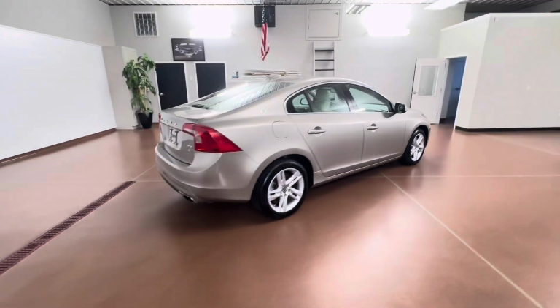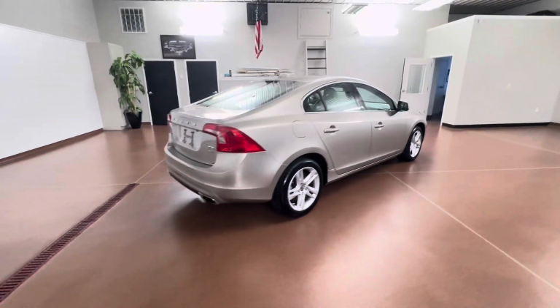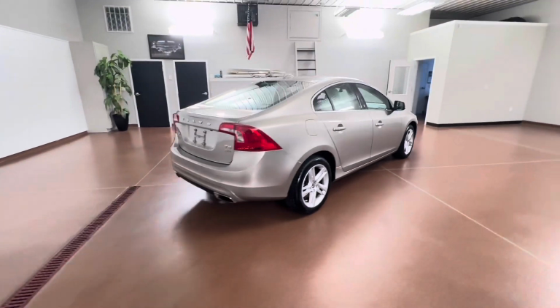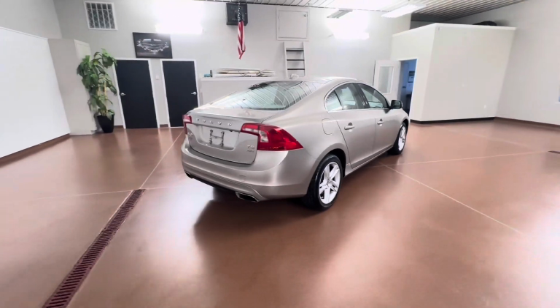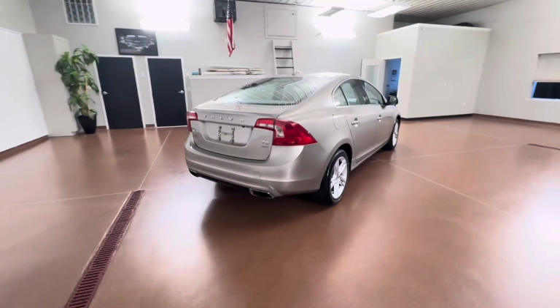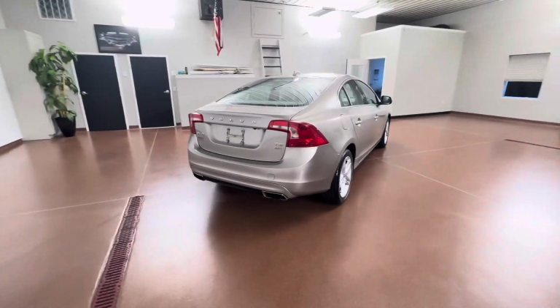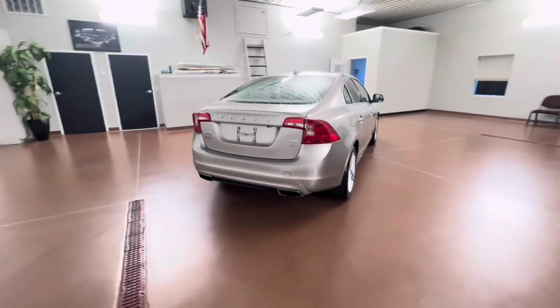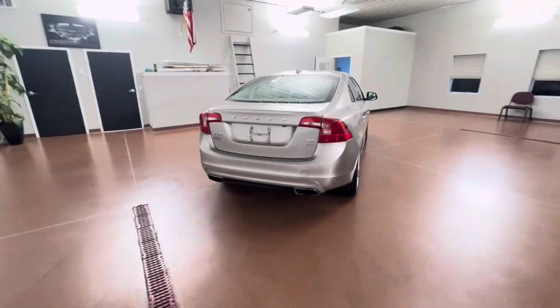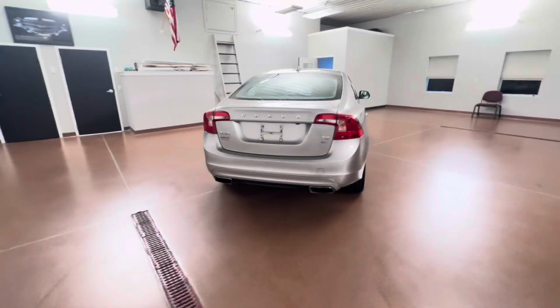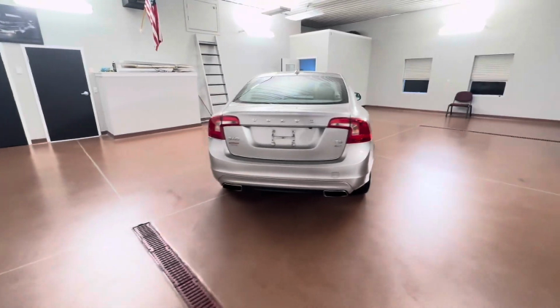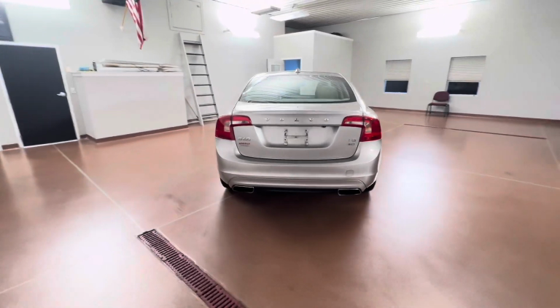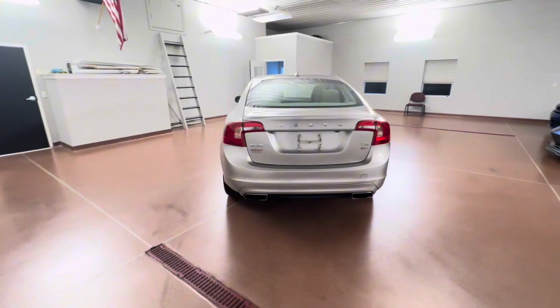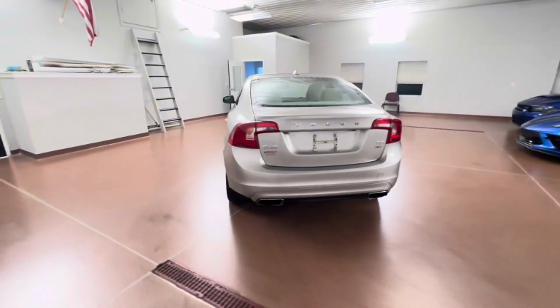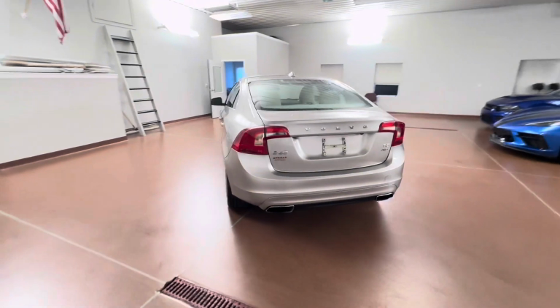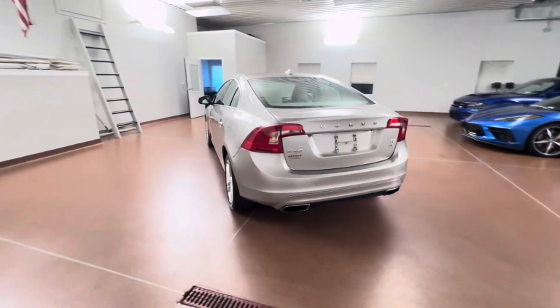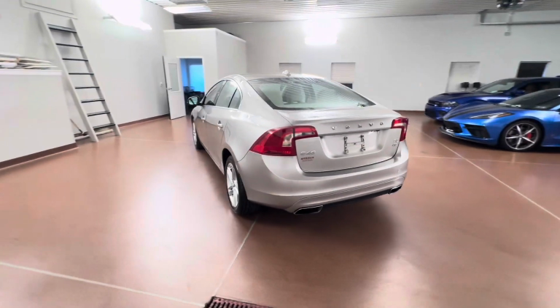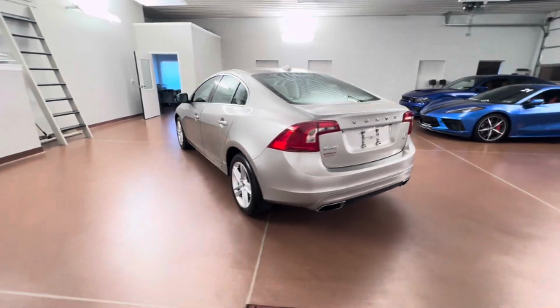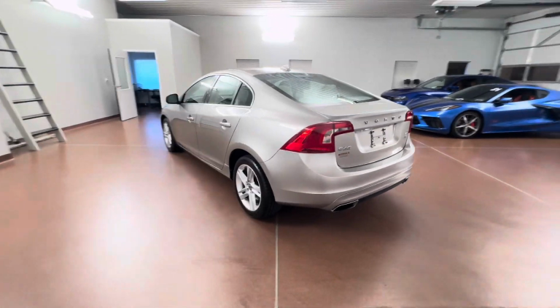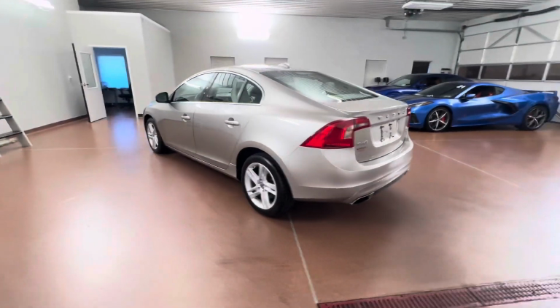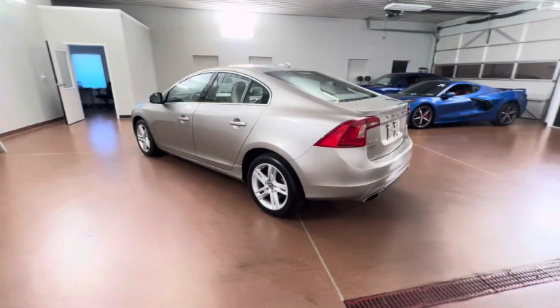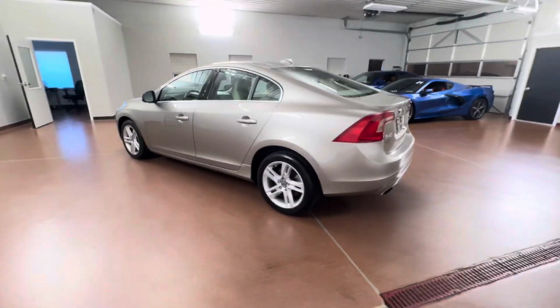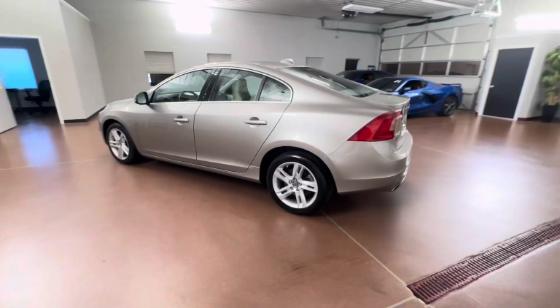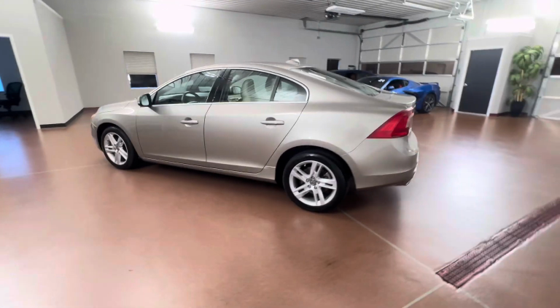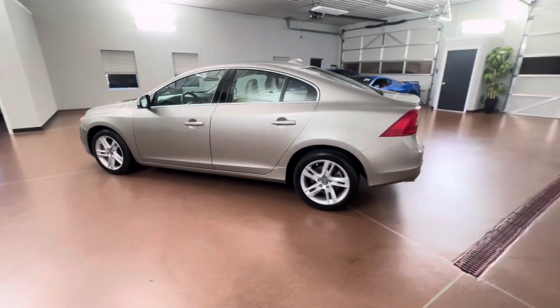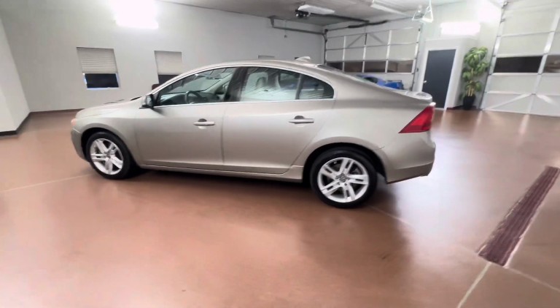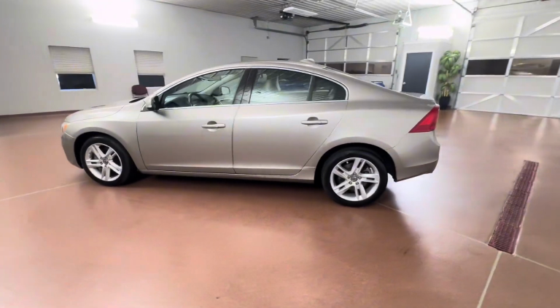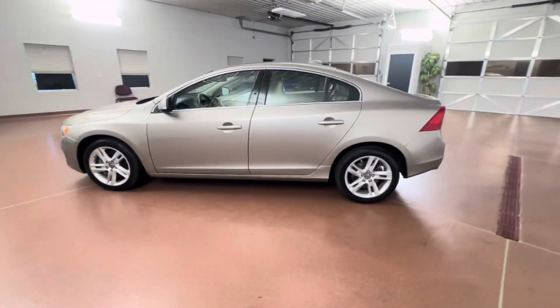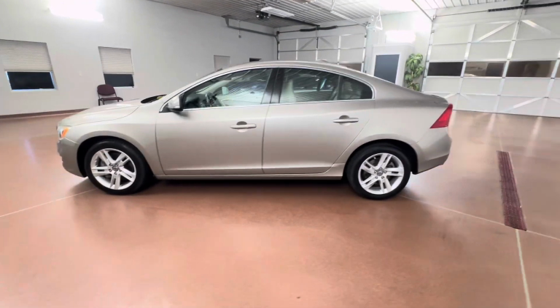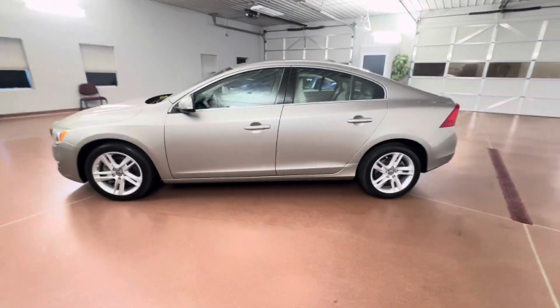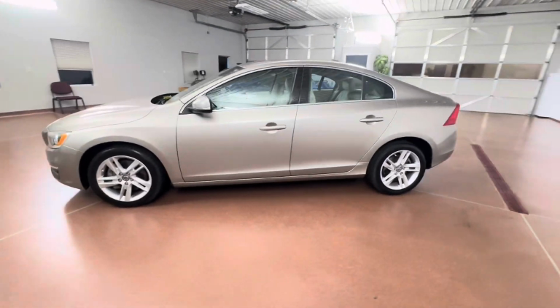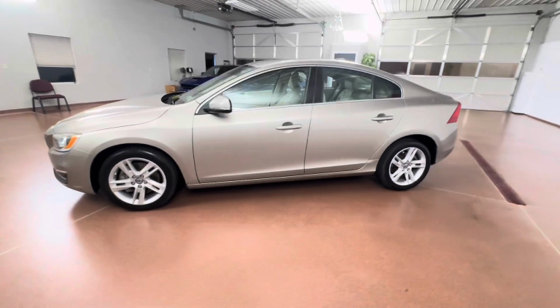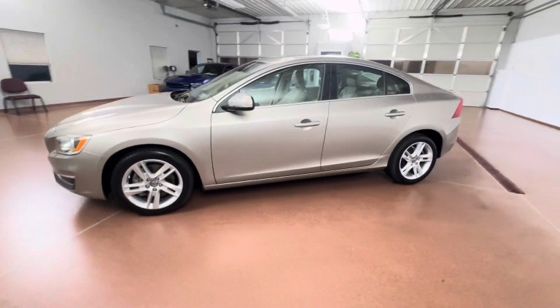Some key options in this vehicle include leather seats, leather steering wheel, heated seats, power sunroof, genuine wood trim, auto-dimming rearview mirror, power seats, rain sensing wipers, and more.